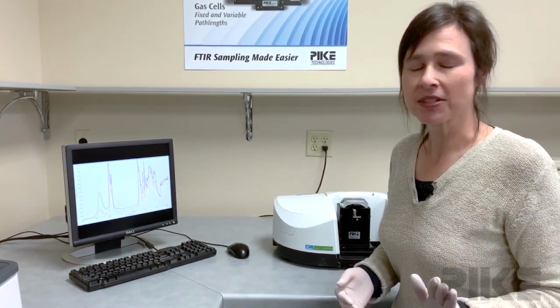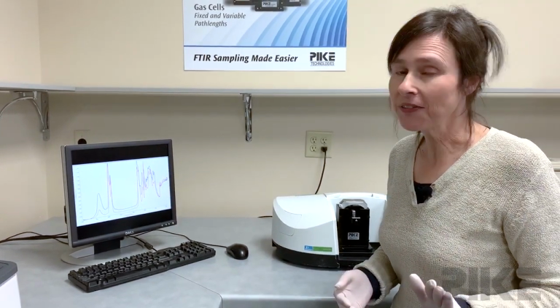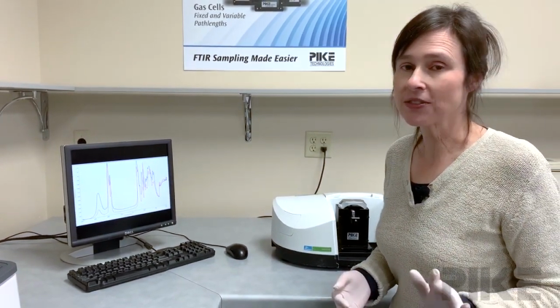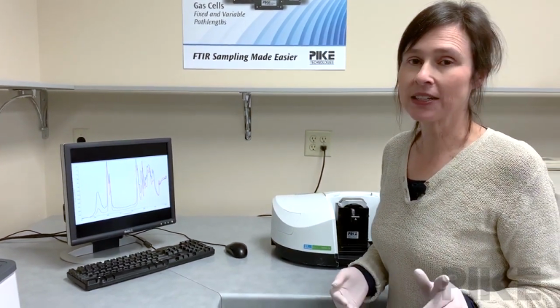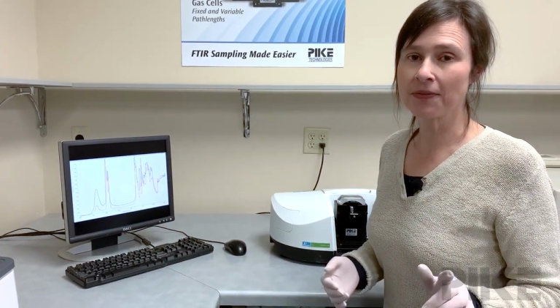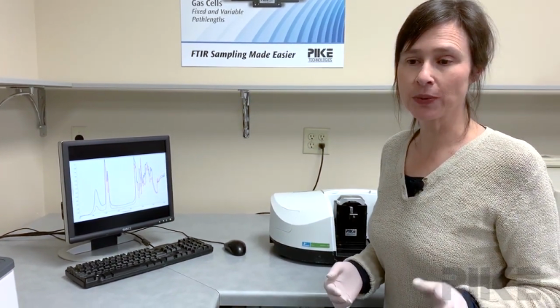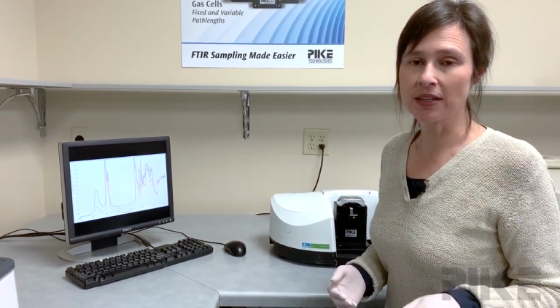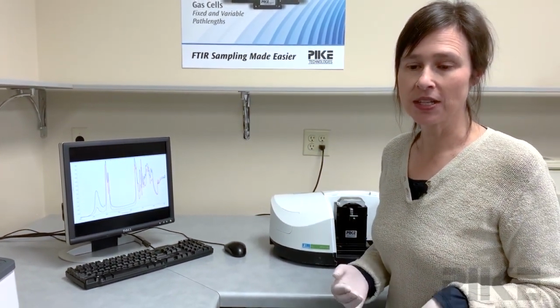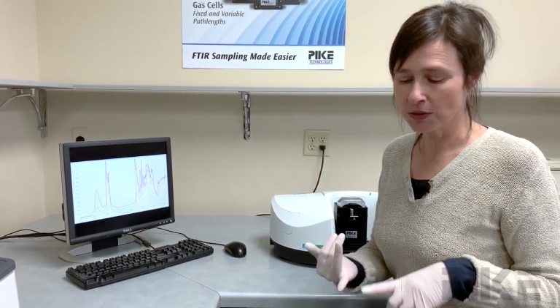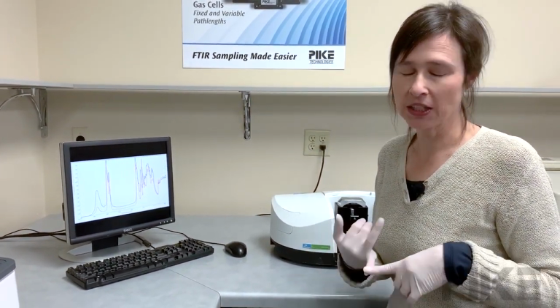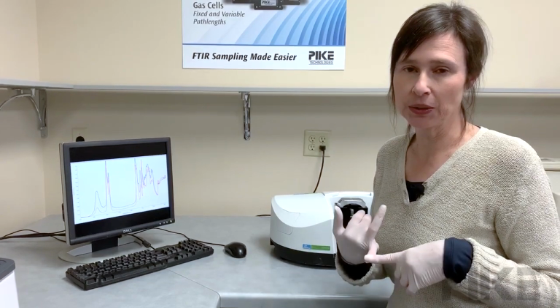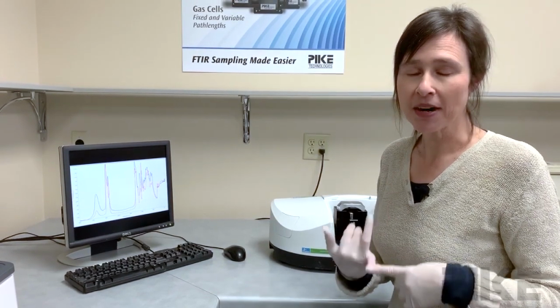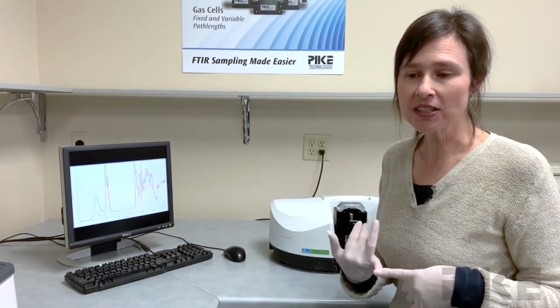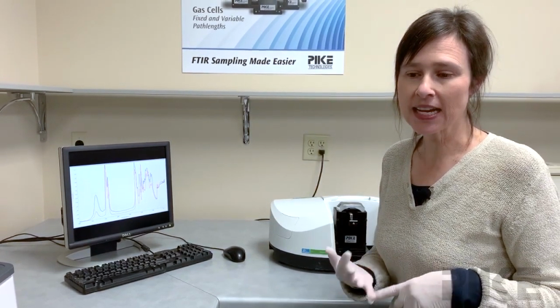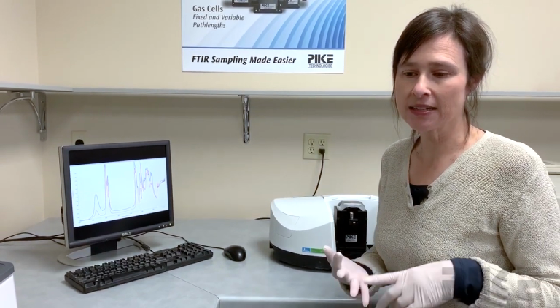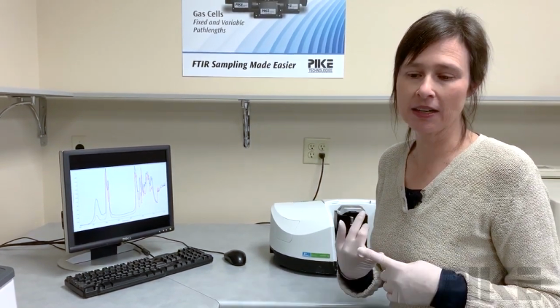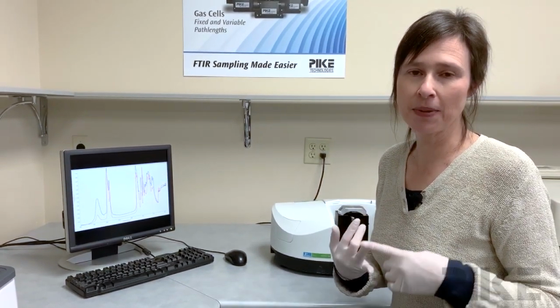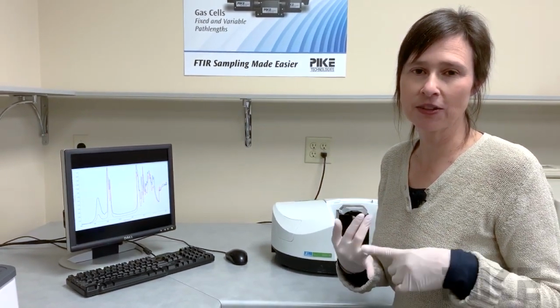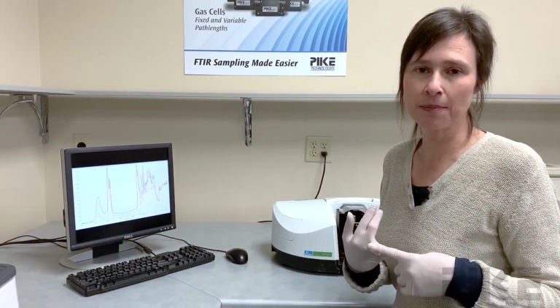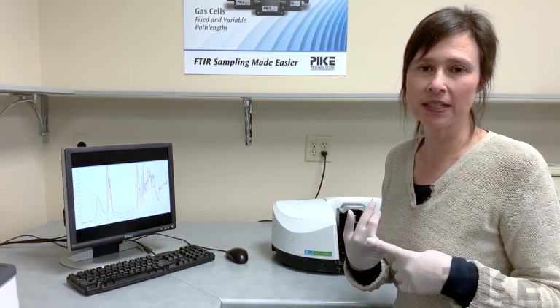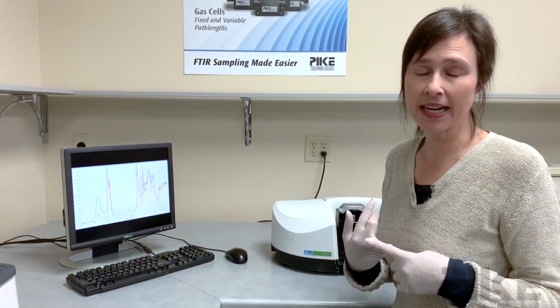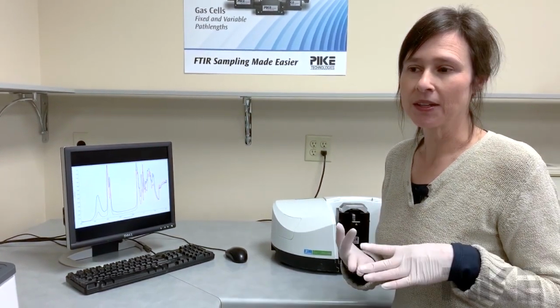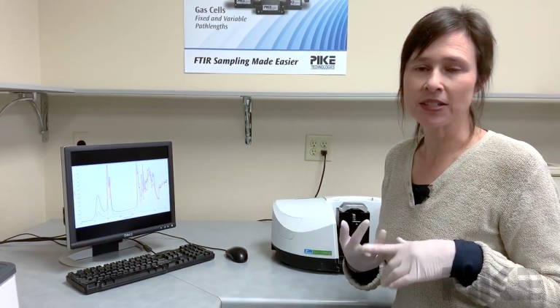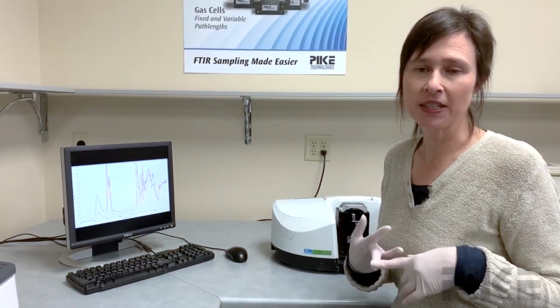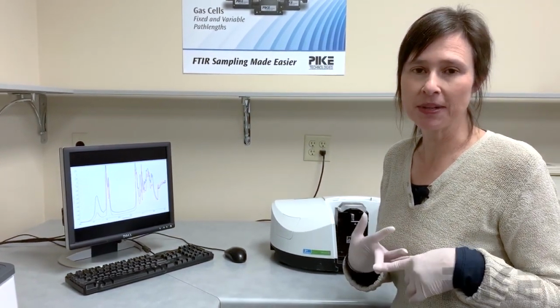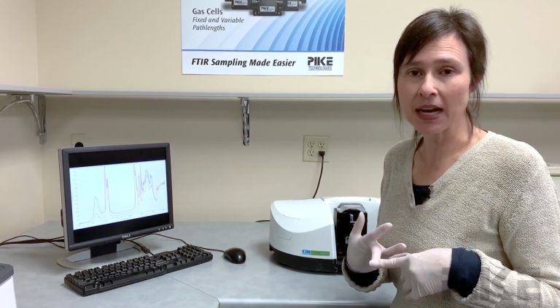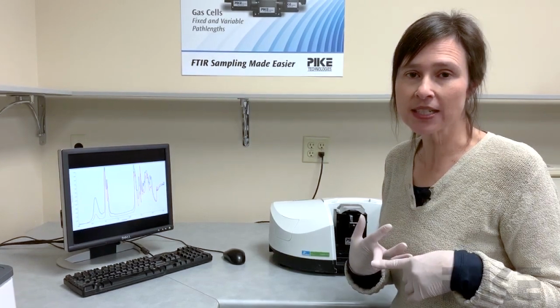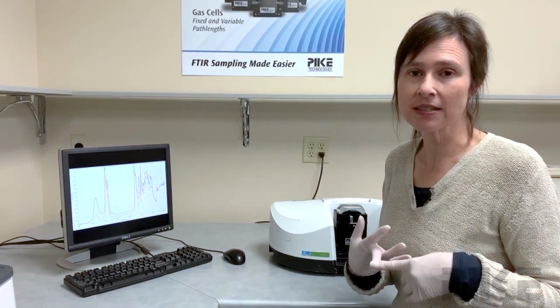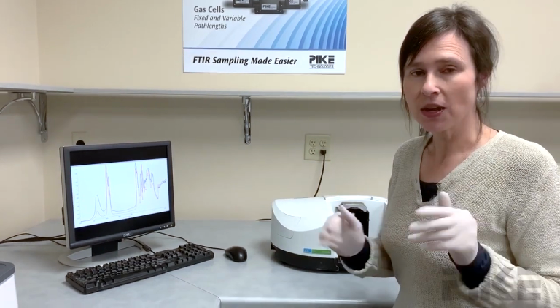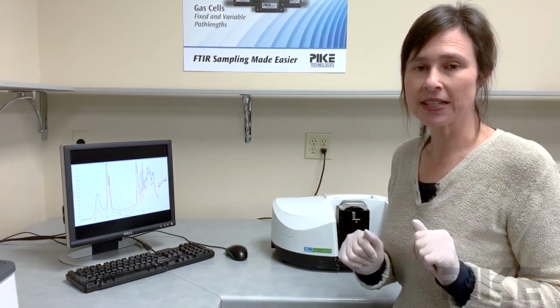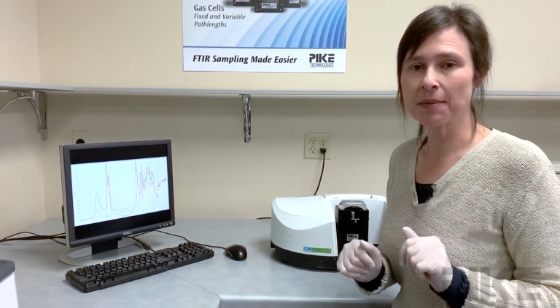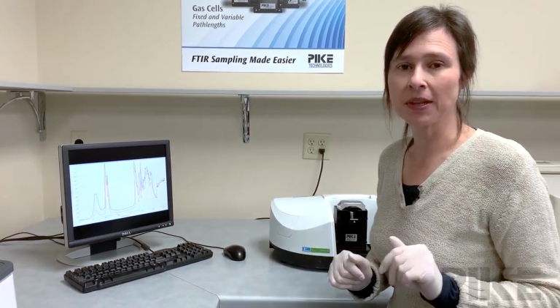There are several factors that can affect your results. Those would include particle size, how you pack your sample into the cup. Your sample needs to be homogeneous. So all these things come into play.